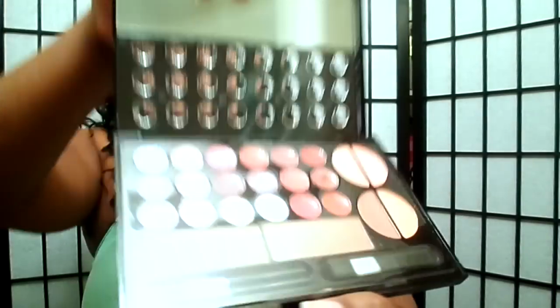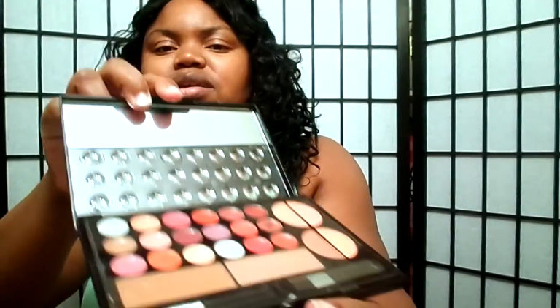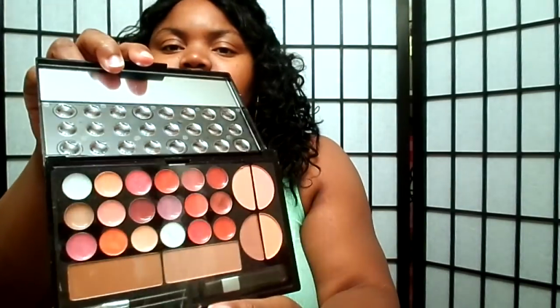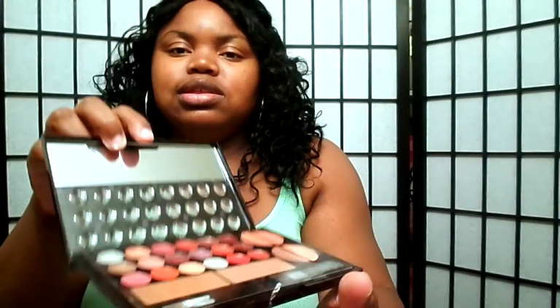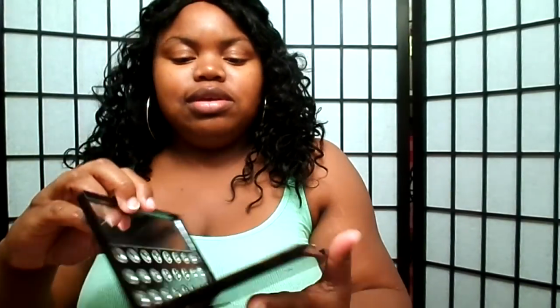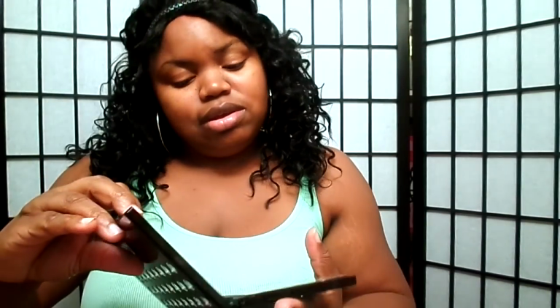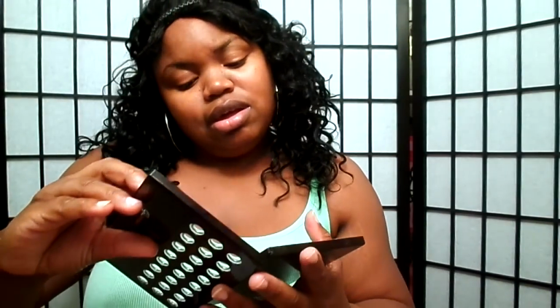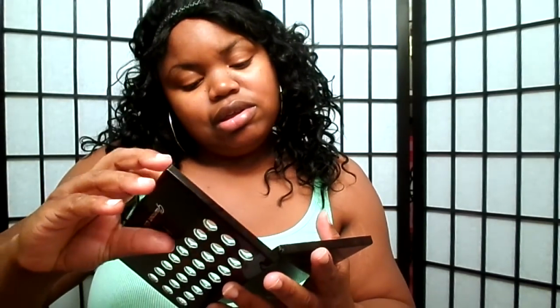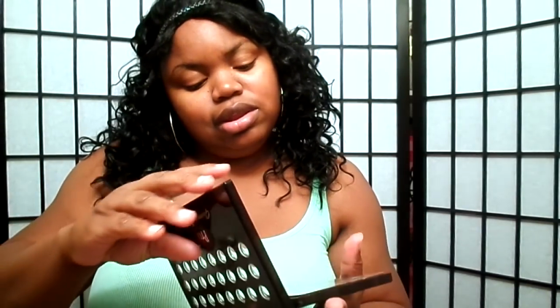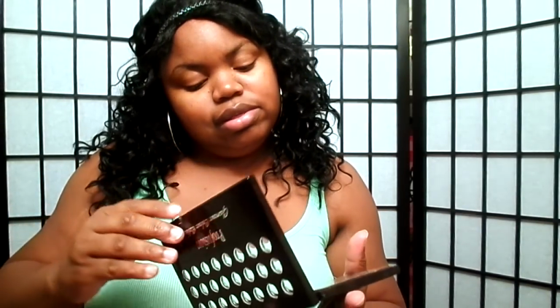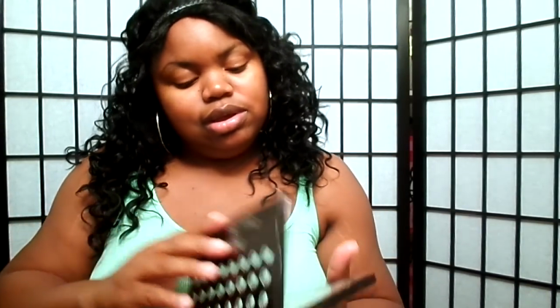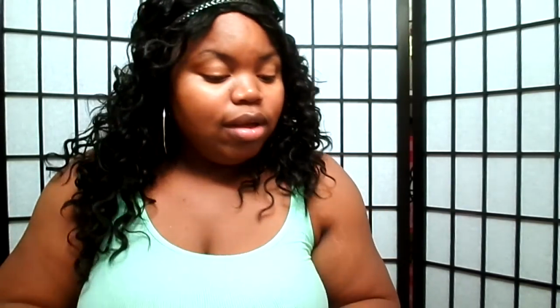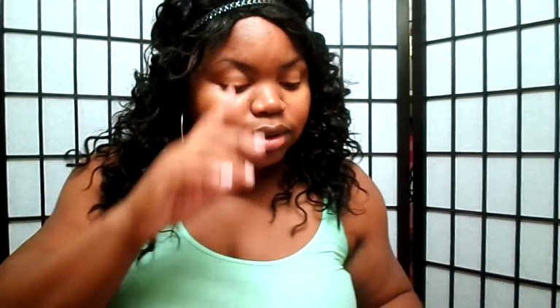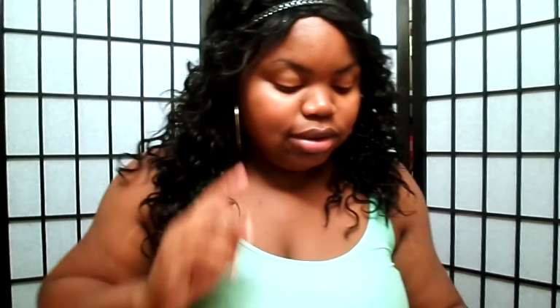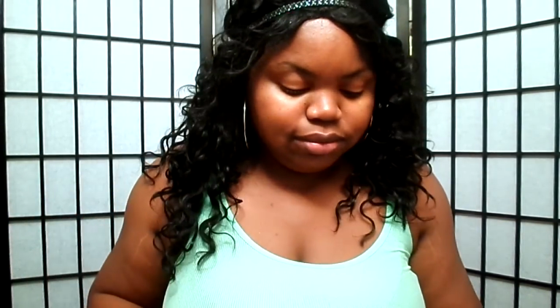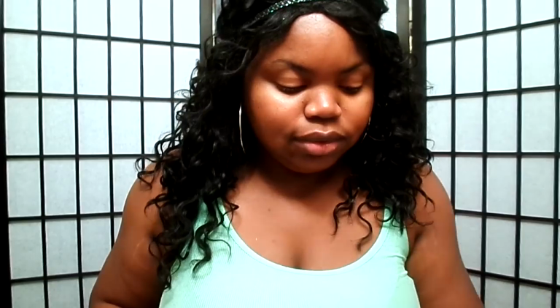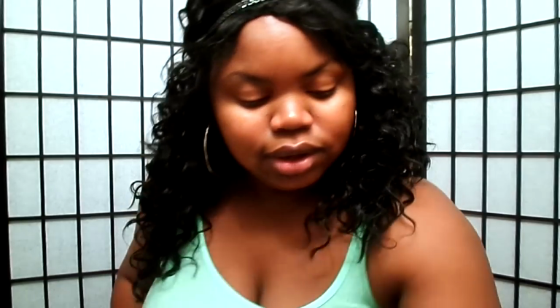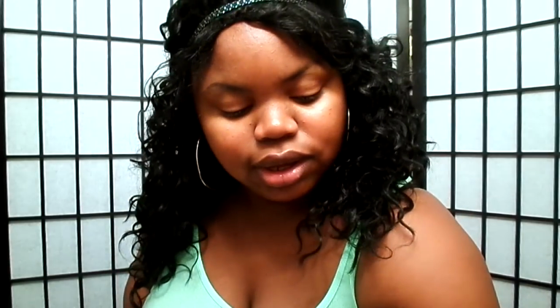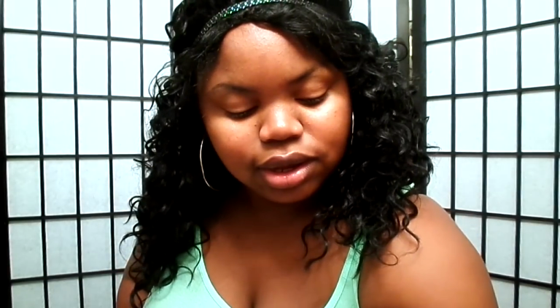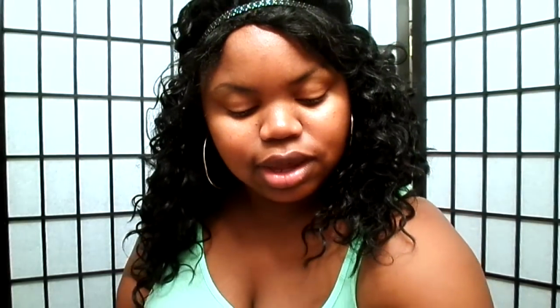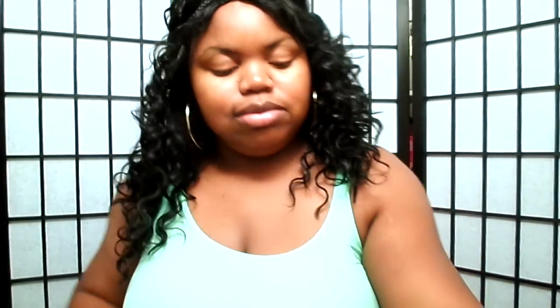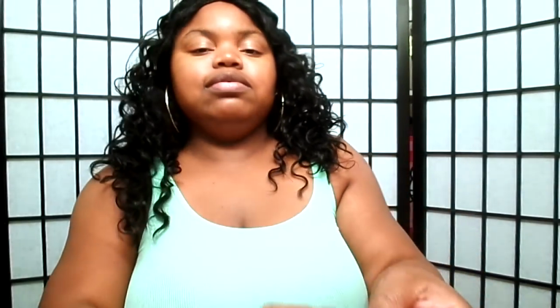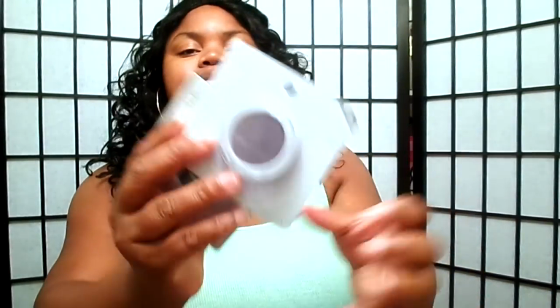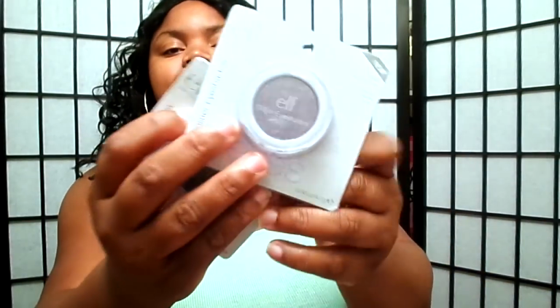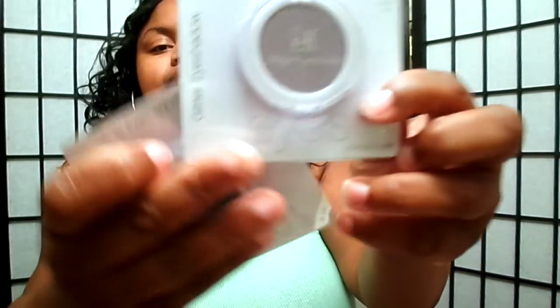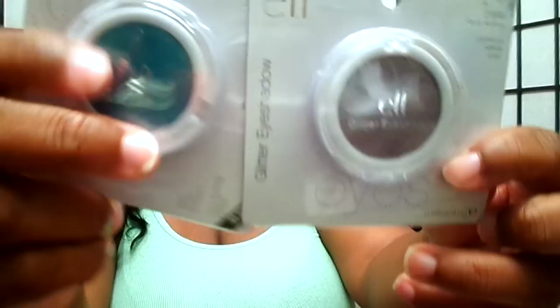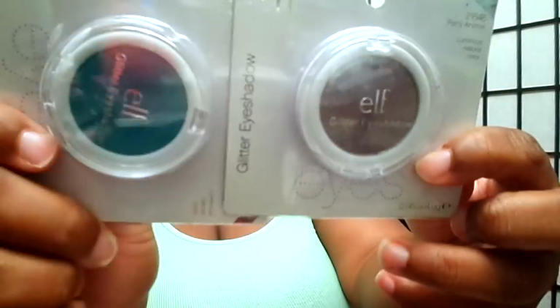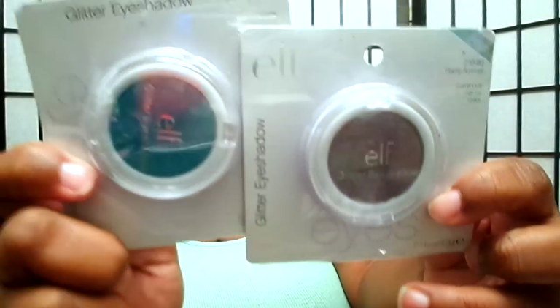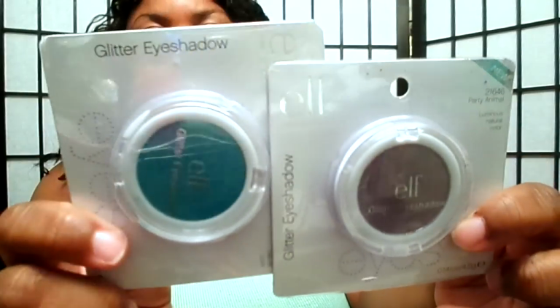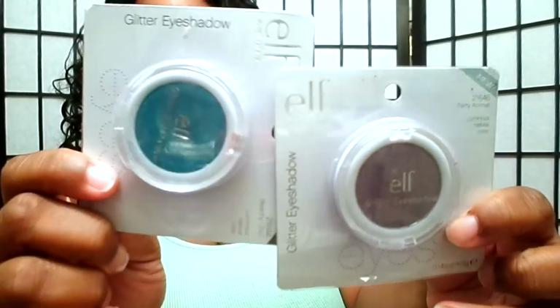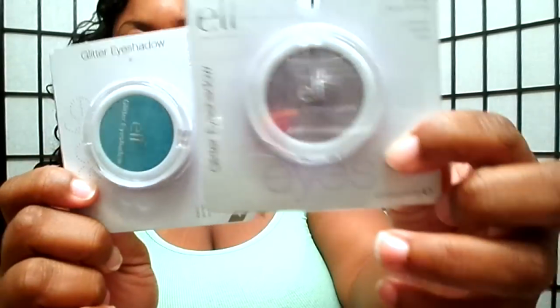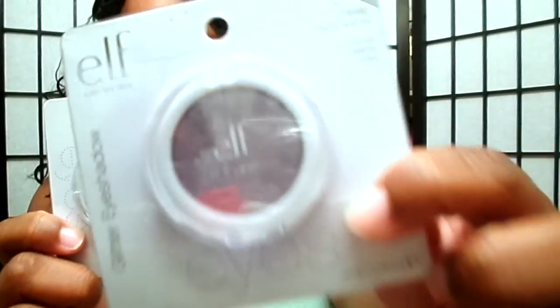I think they're lip glosses and lipsticks — the shadows don't look like lipstick though. And she got me some things from the e.l.f. collection here.